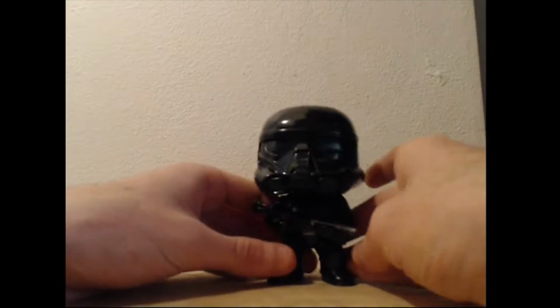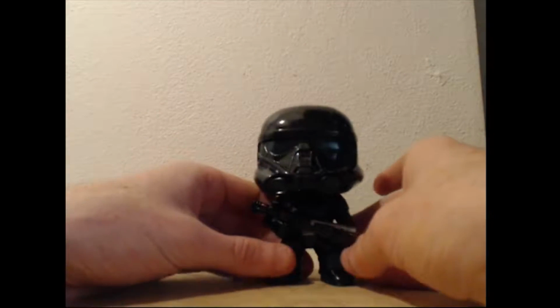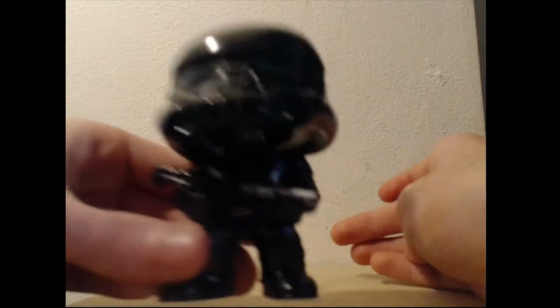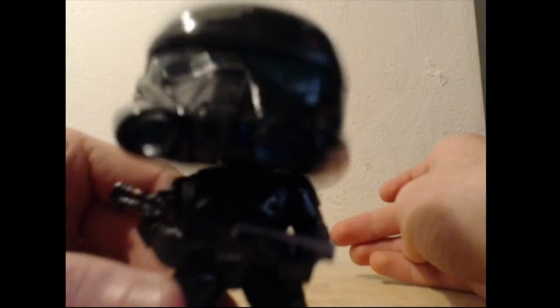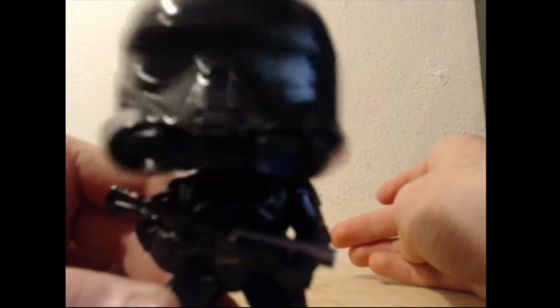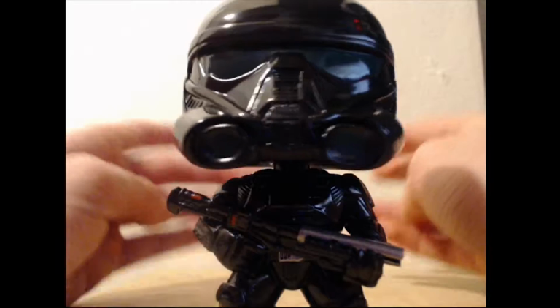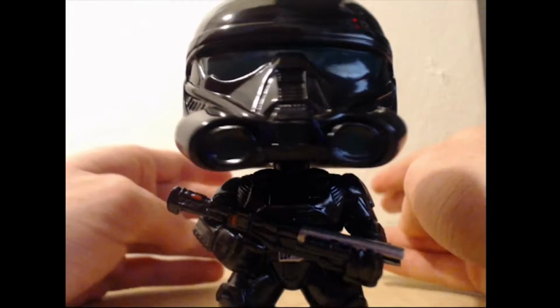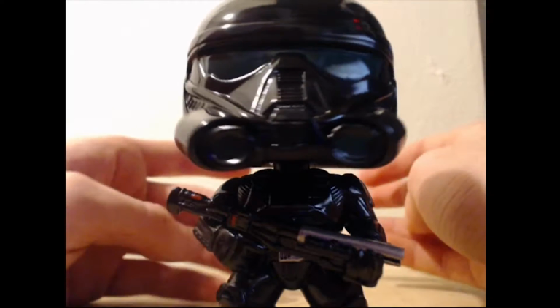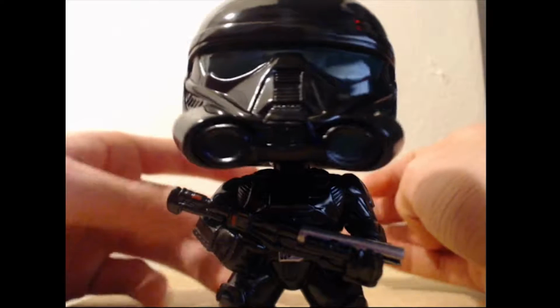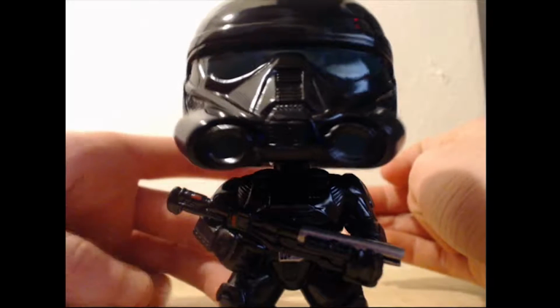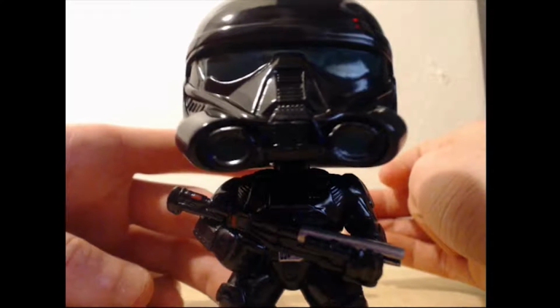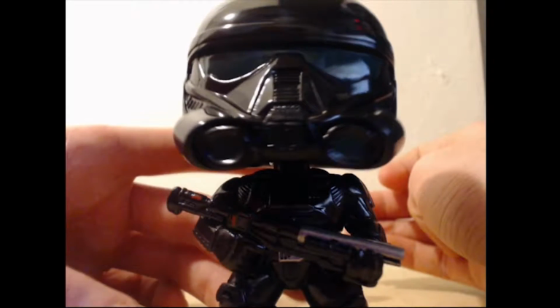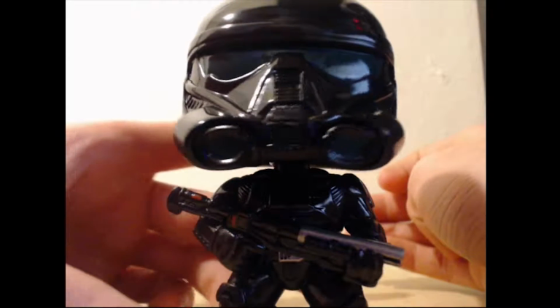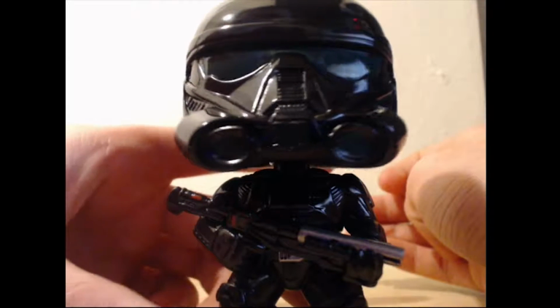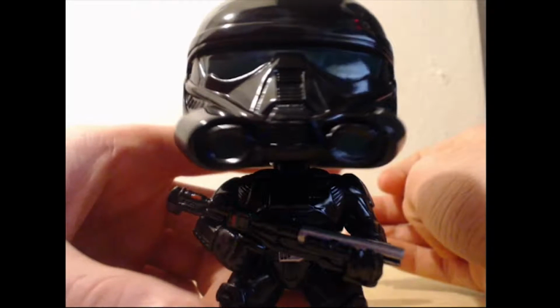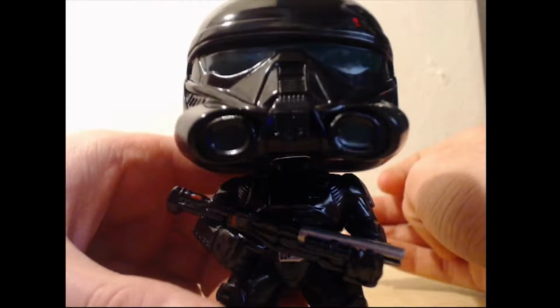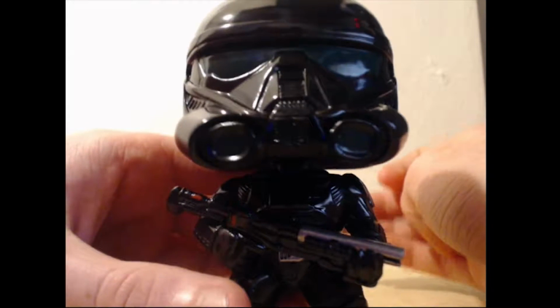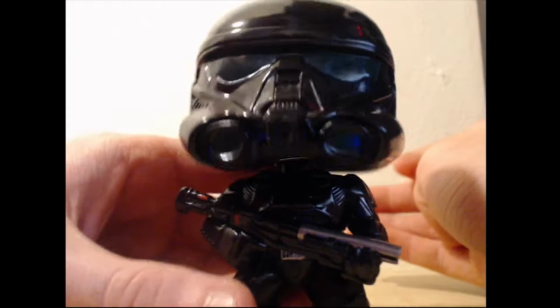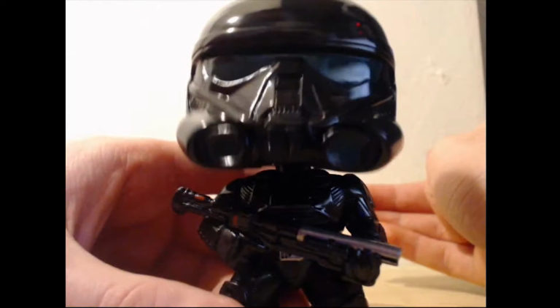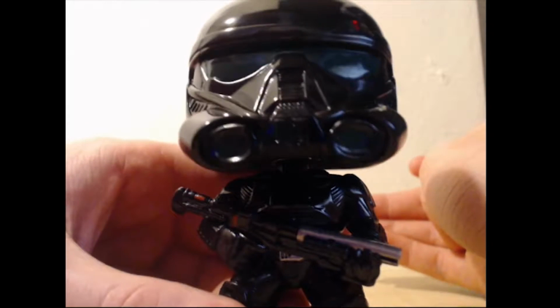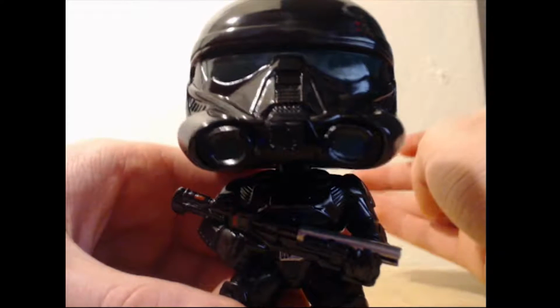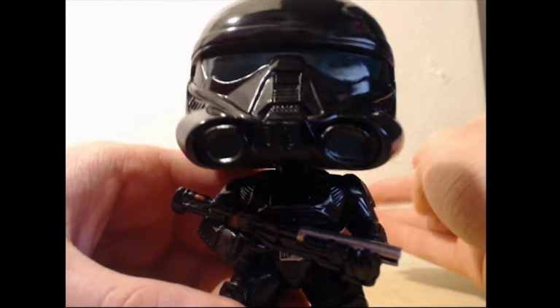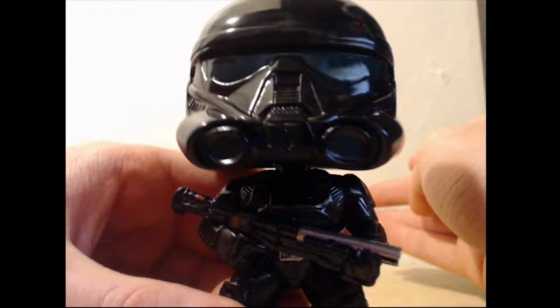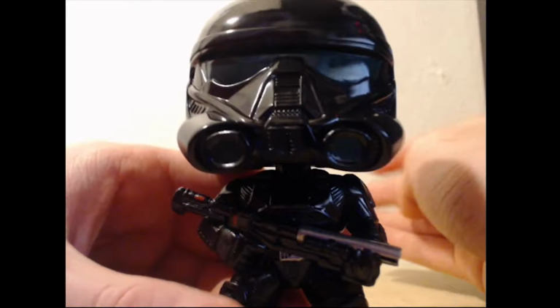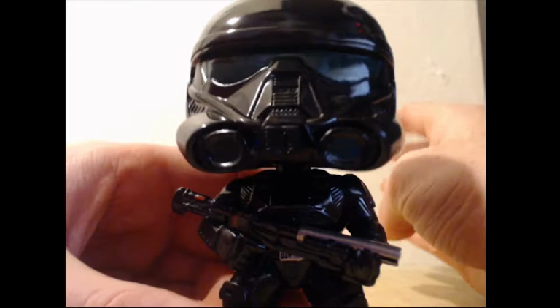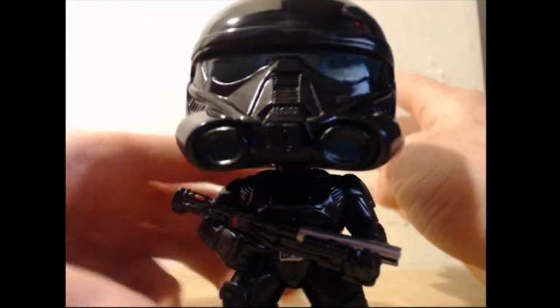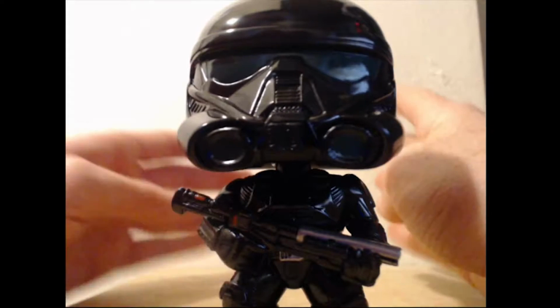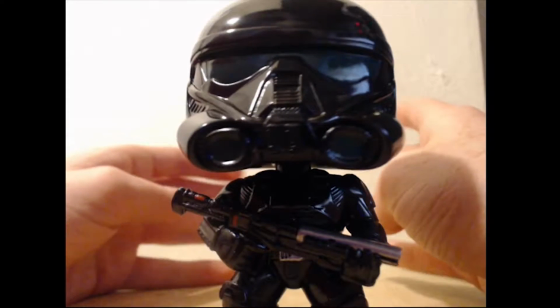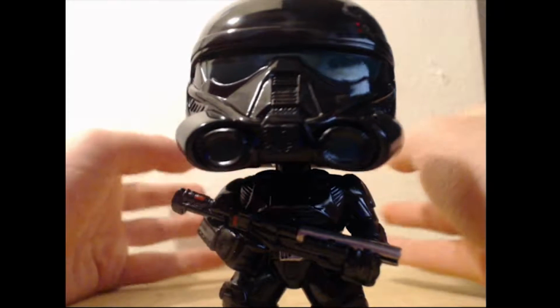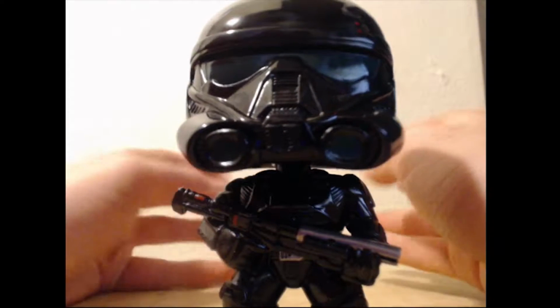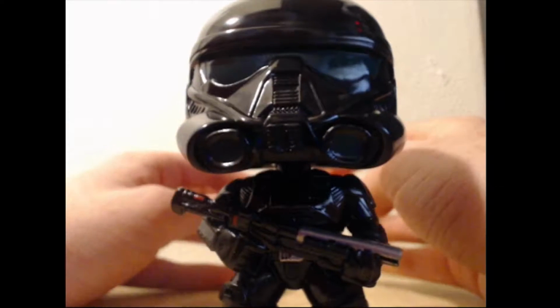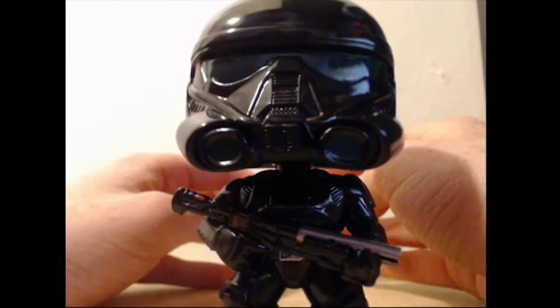Let's take a look at the Death Trooper. Wow, I gotta say, this pop looks absolutely incredible — even just standing there it looks so menacing. I think it'd be a great addition to anybody's Star Wars collection.